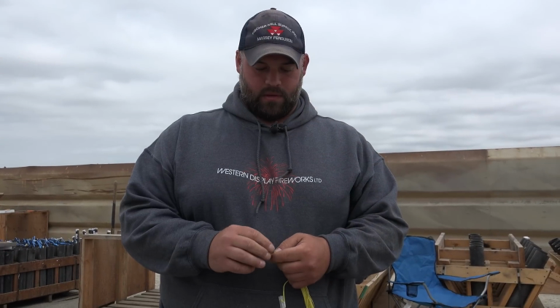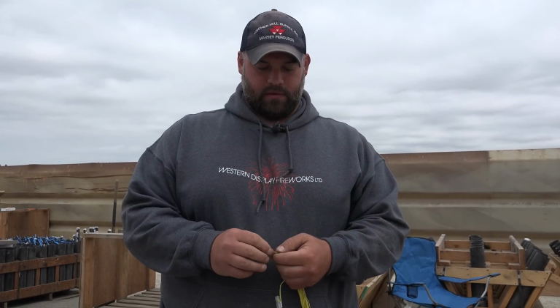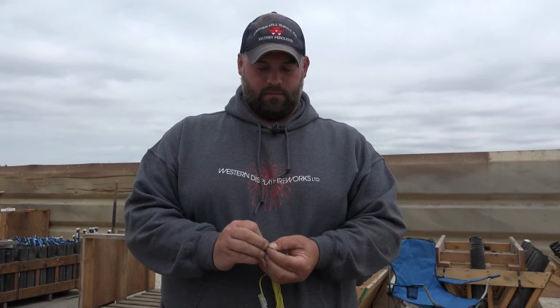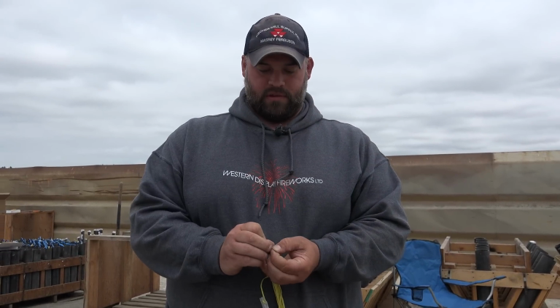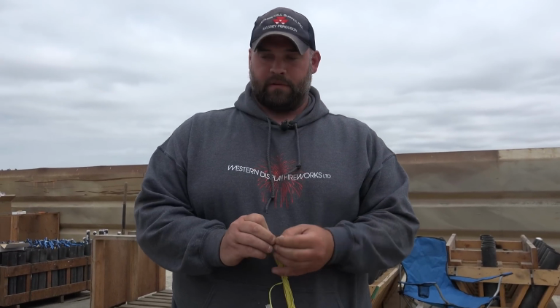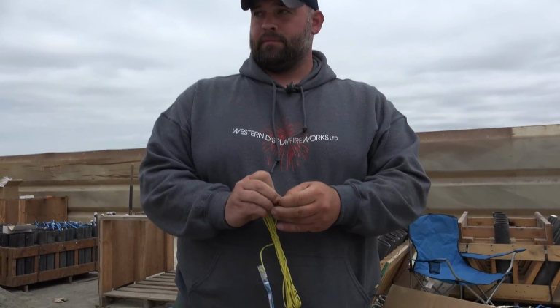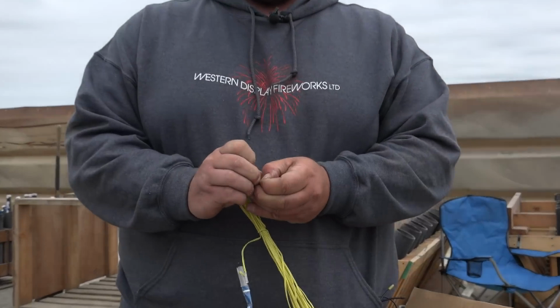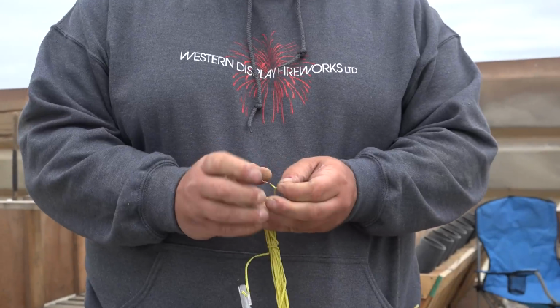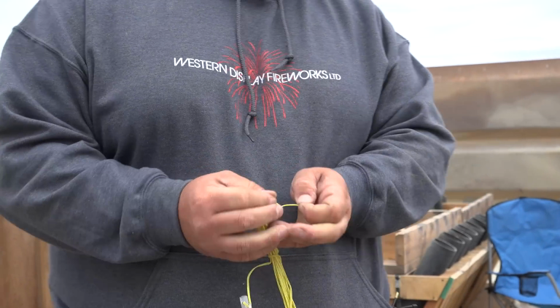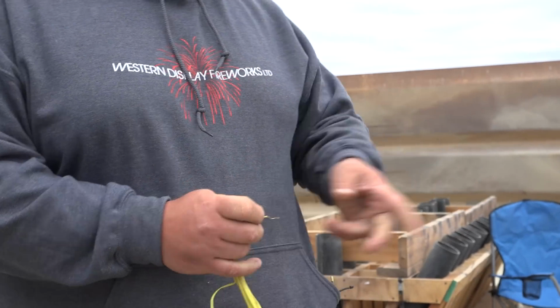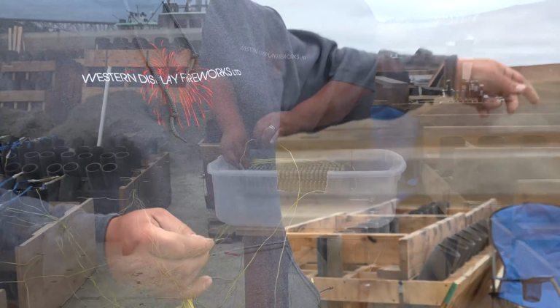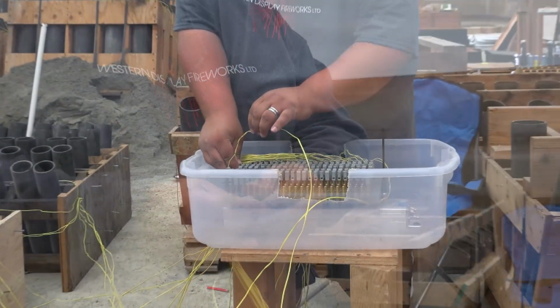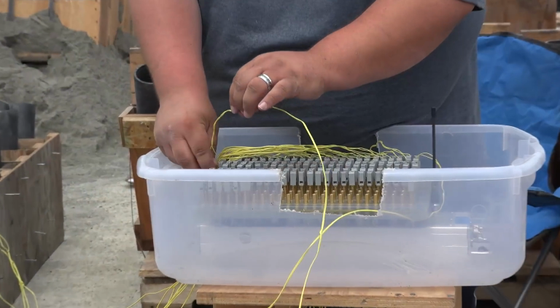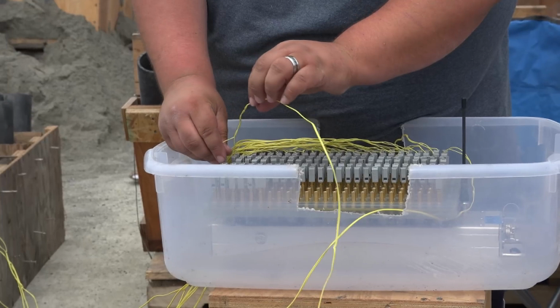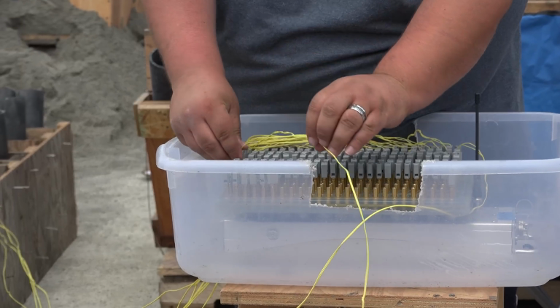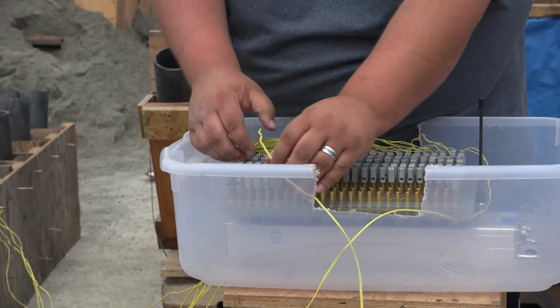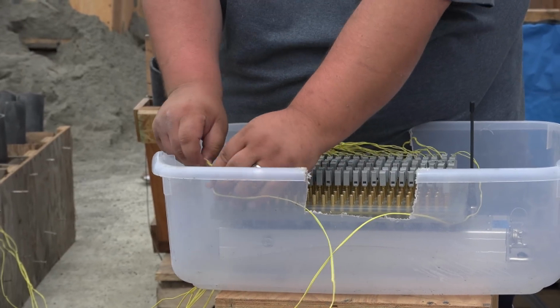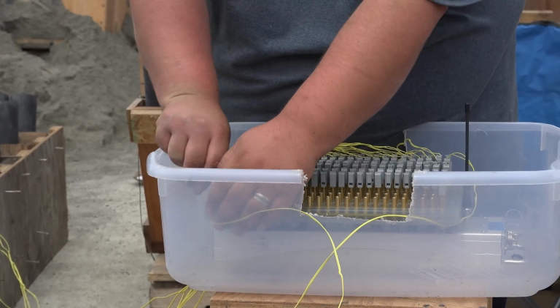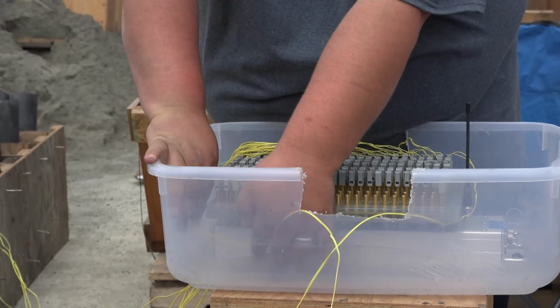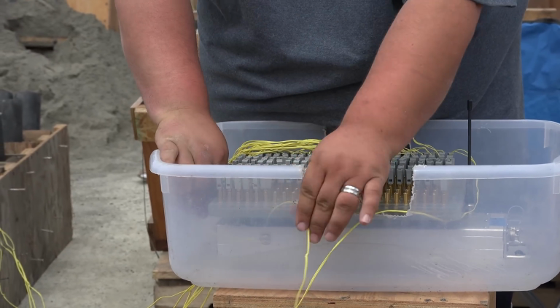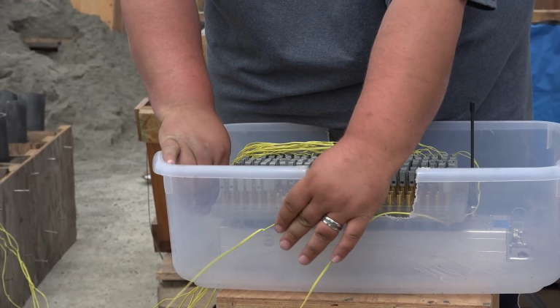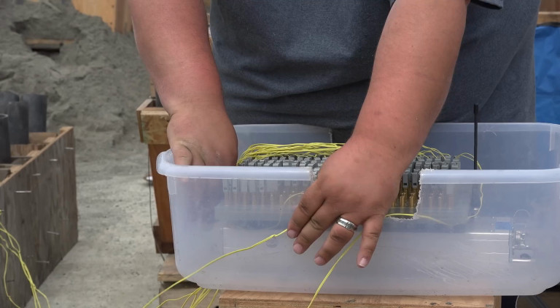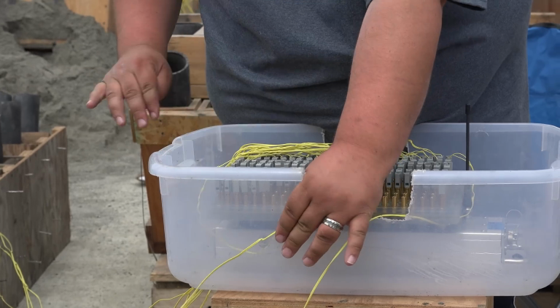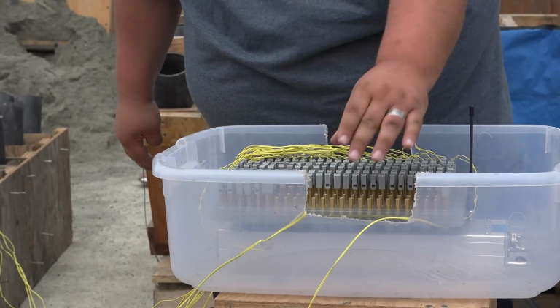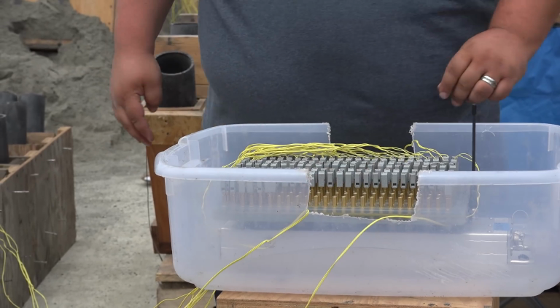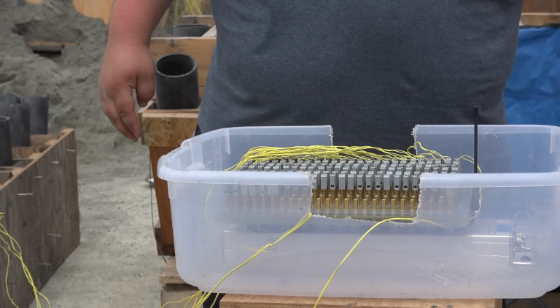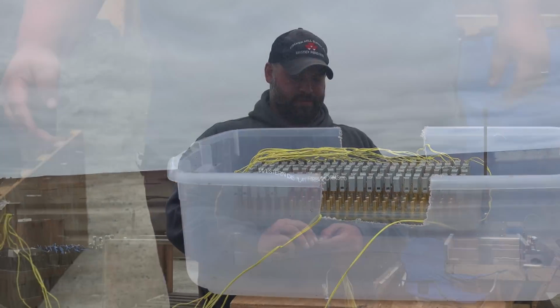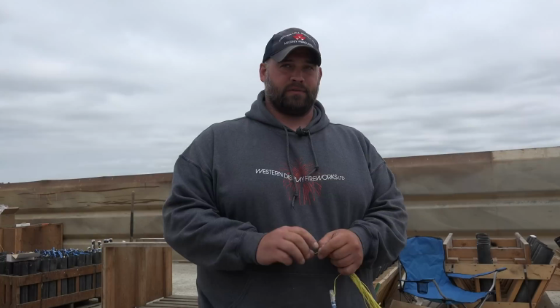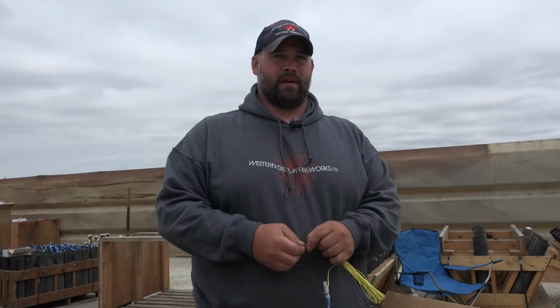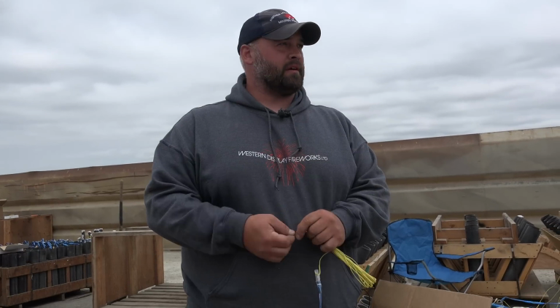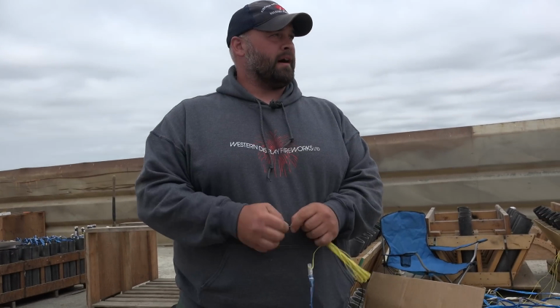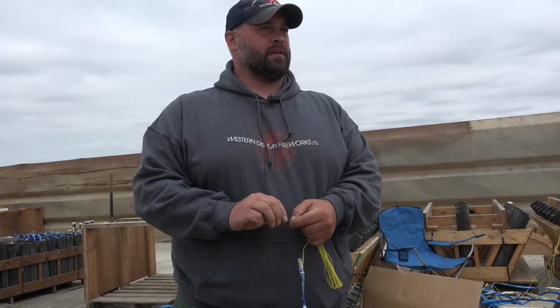Basically it's just like hooking up a speaker and then you hook it into the module over there. Once the module is armed and it knows when to shoot, it shoots and goes throughout the show like that for every item we have.